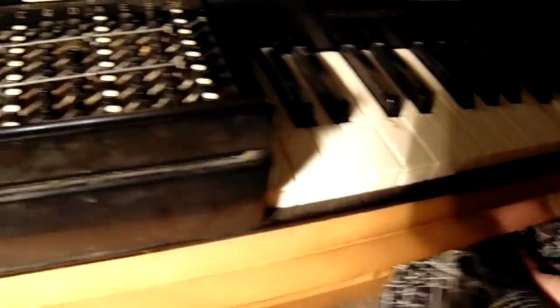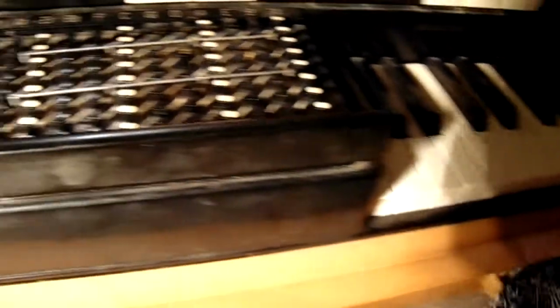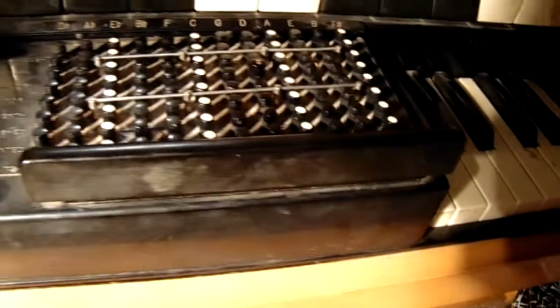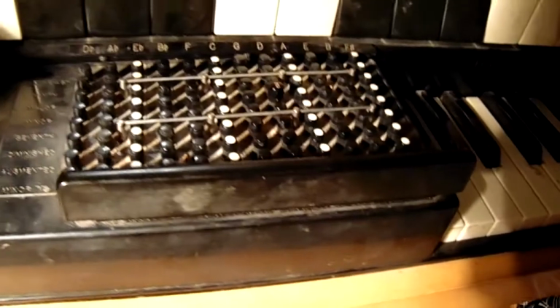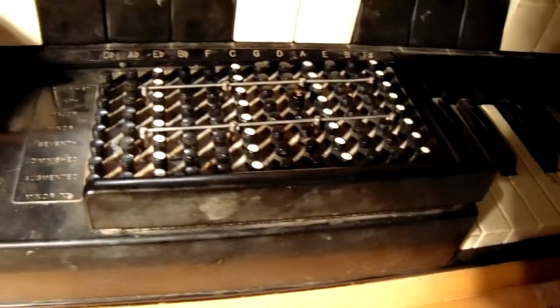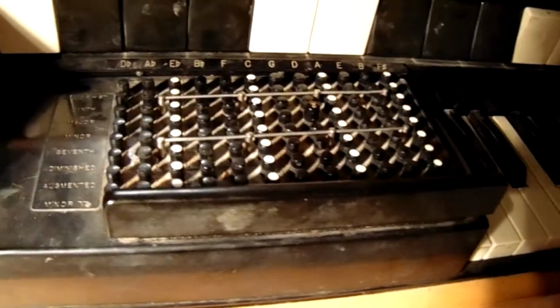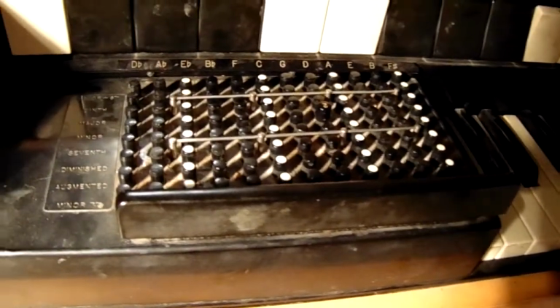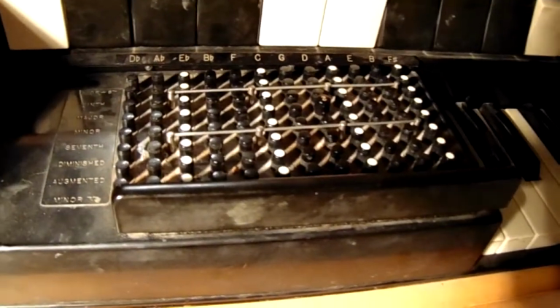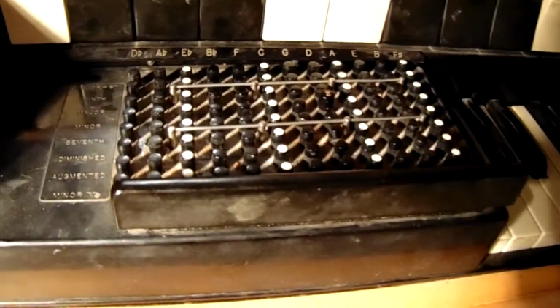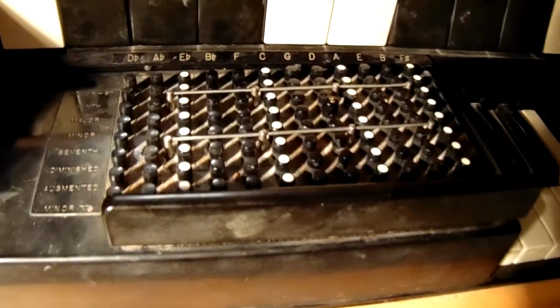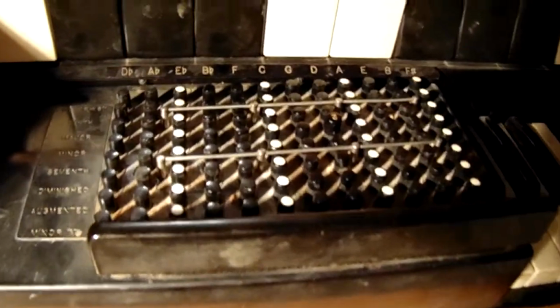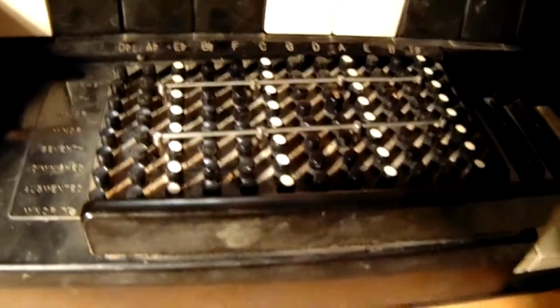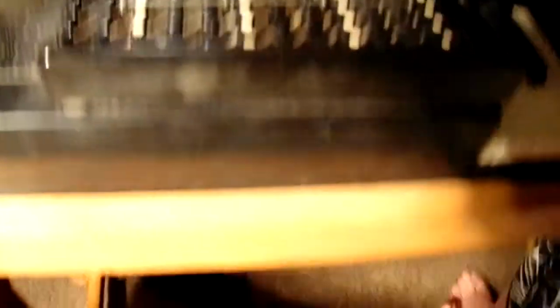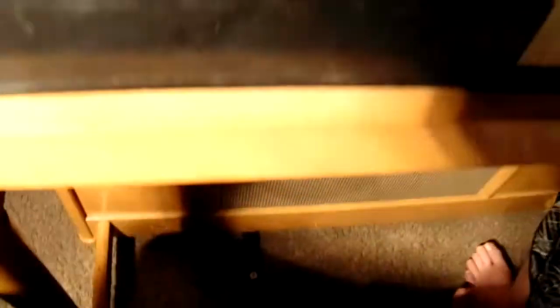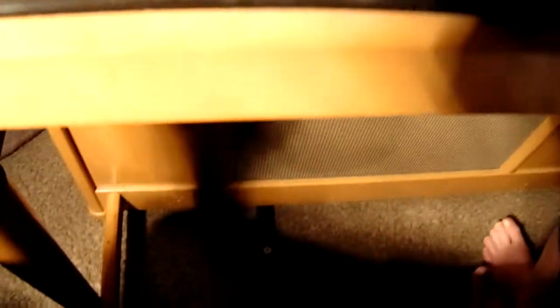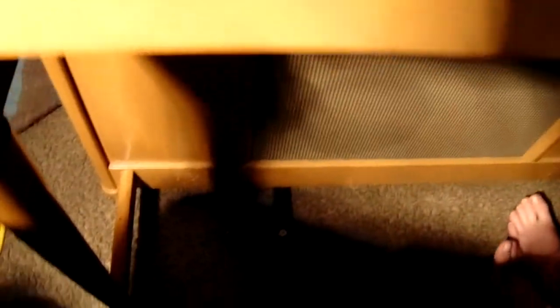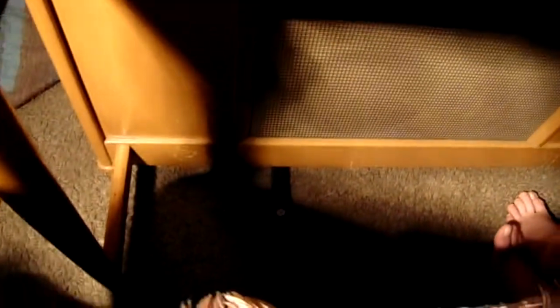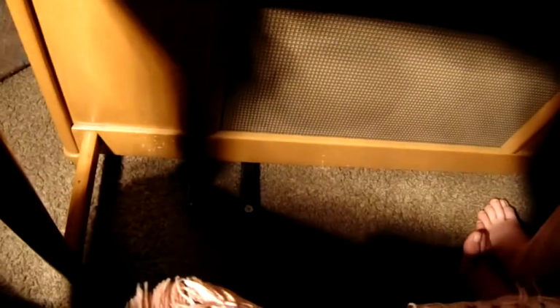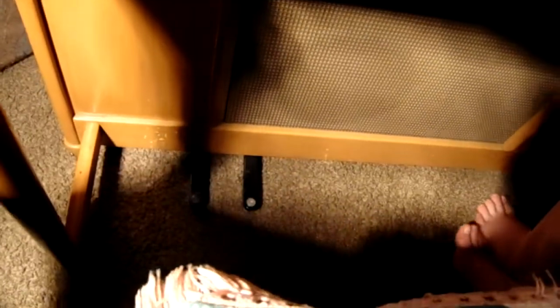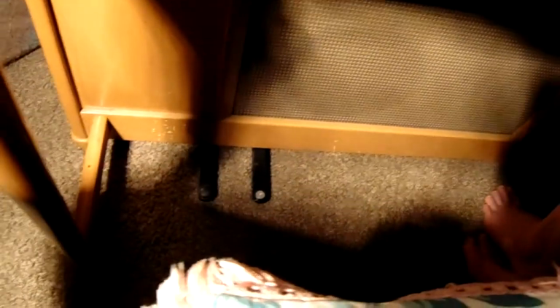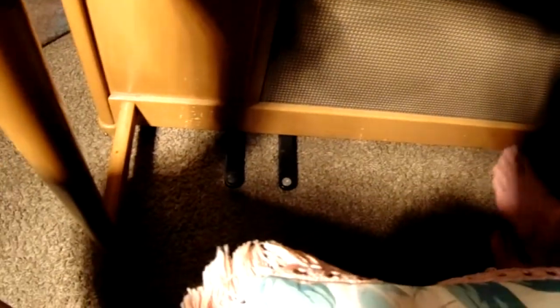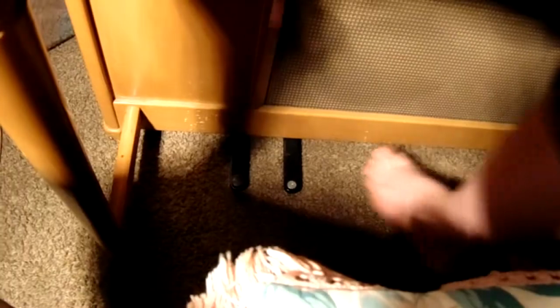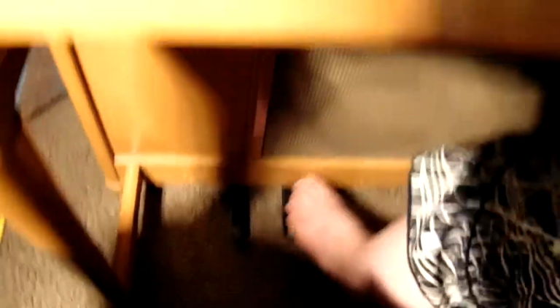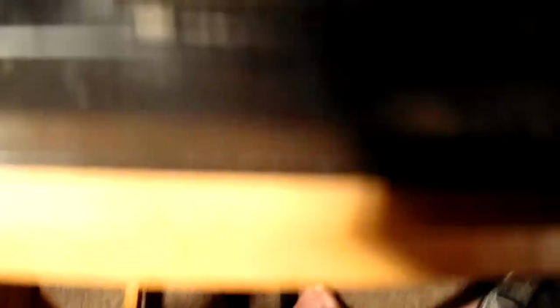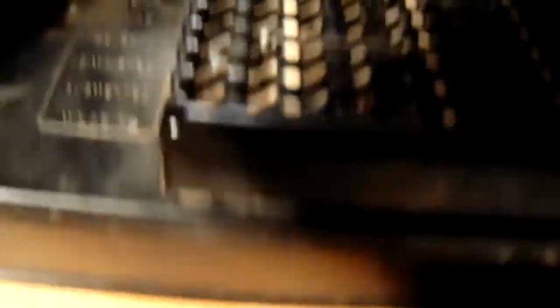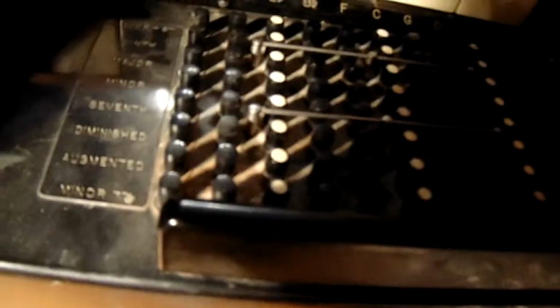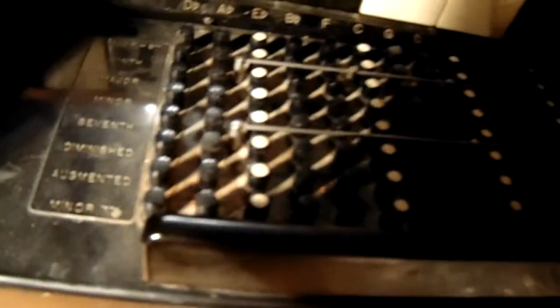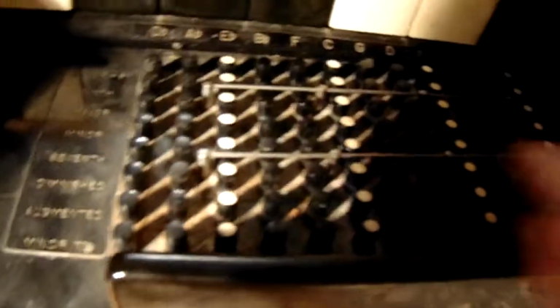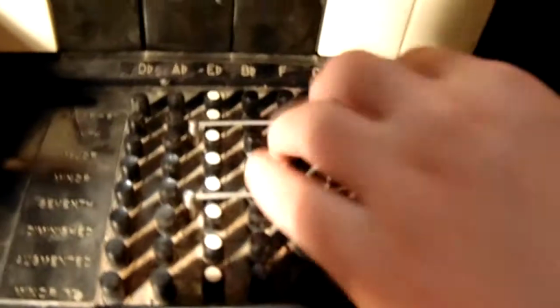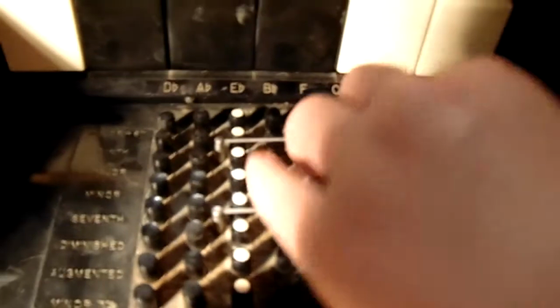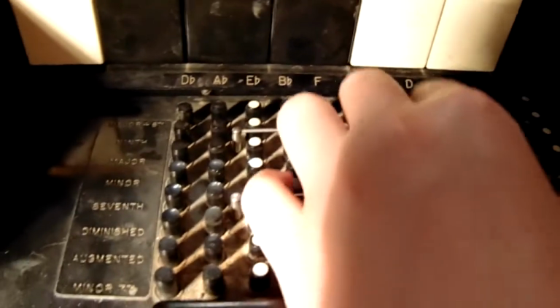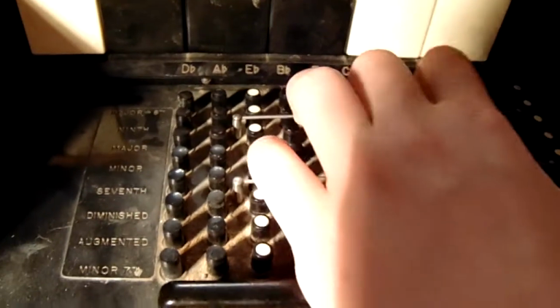And then we're going to show the bass pedal. It has only two pedals on the floor here, but you have to push these different chords.